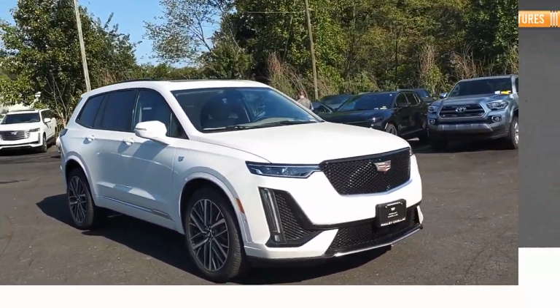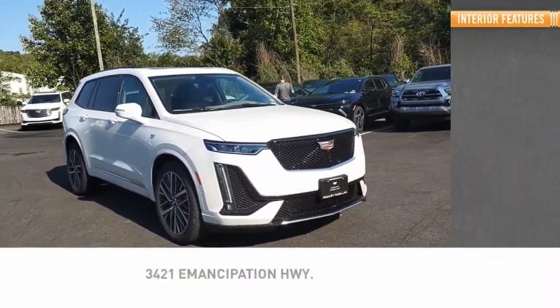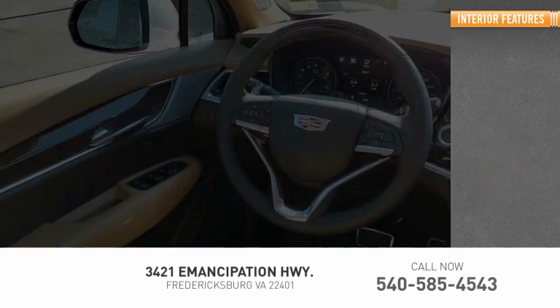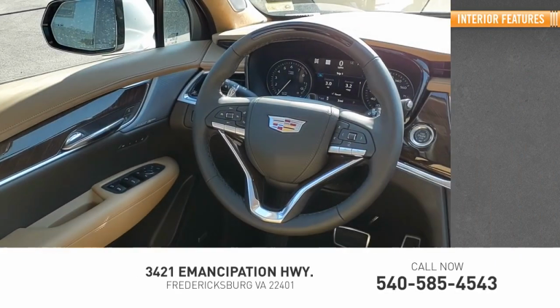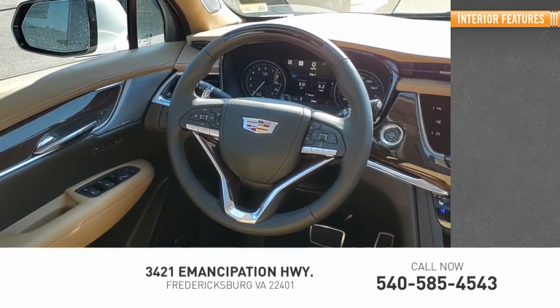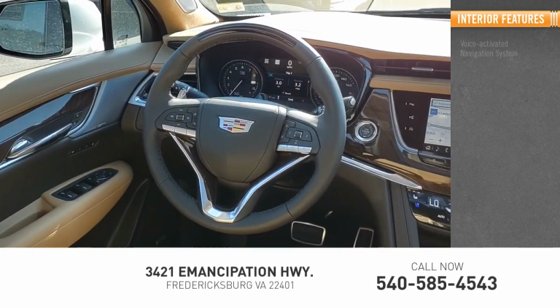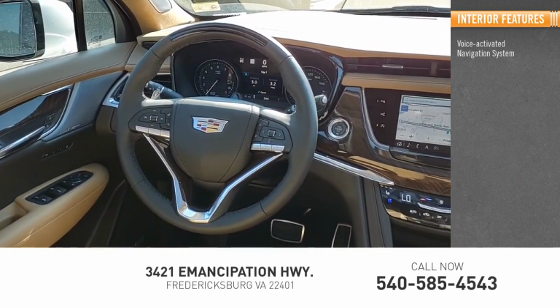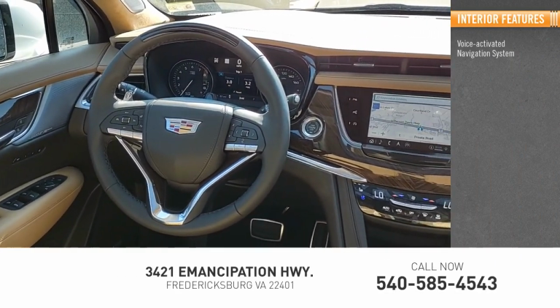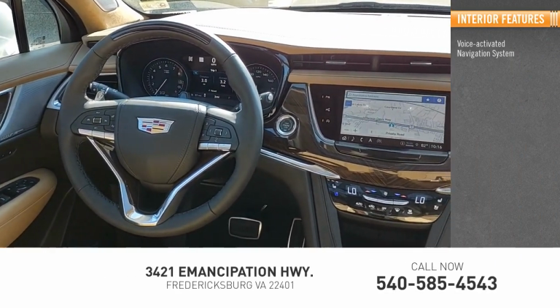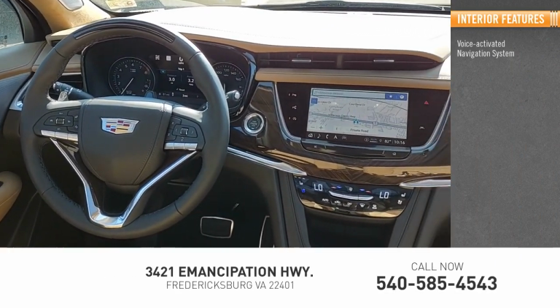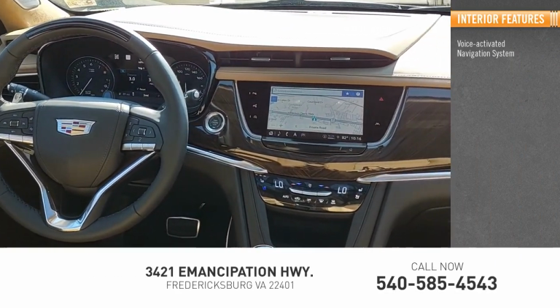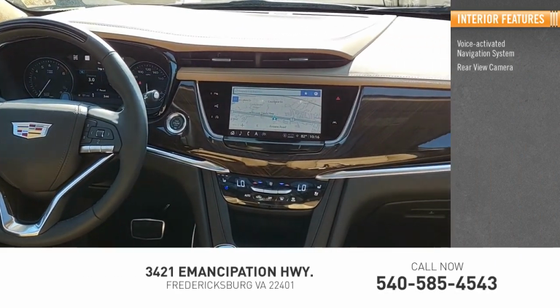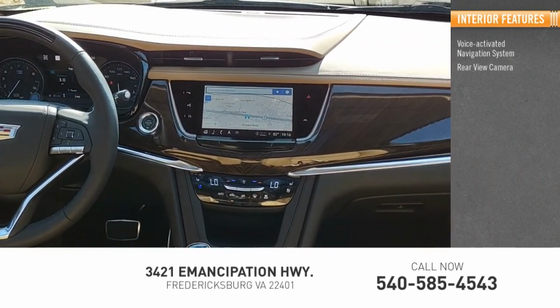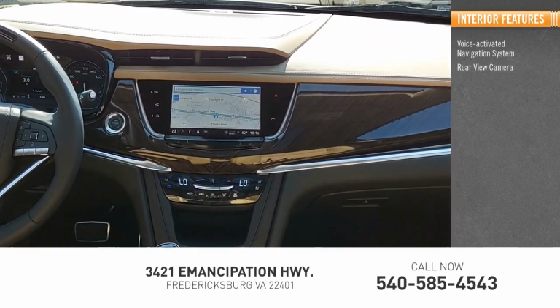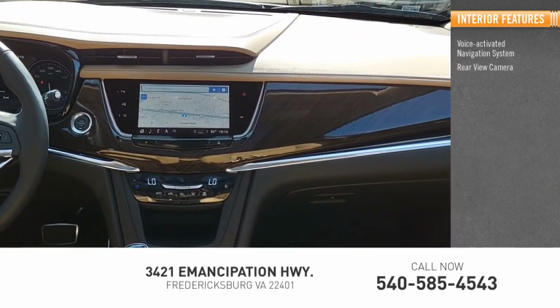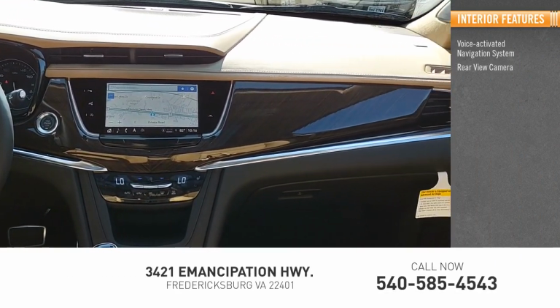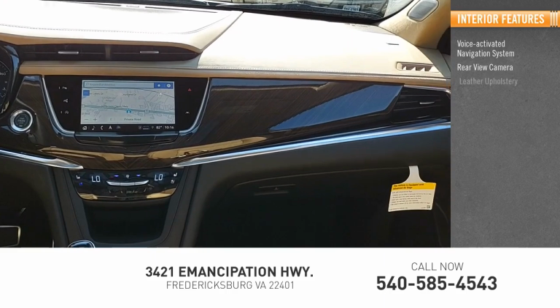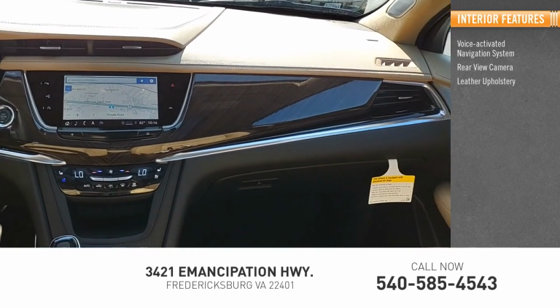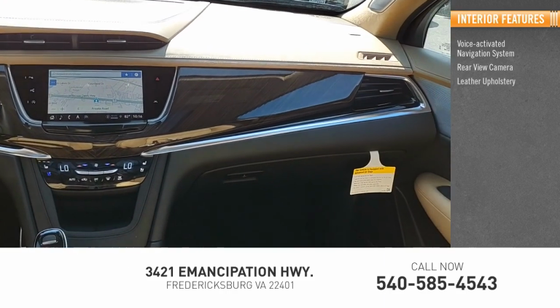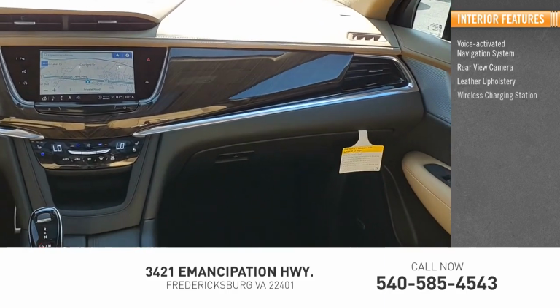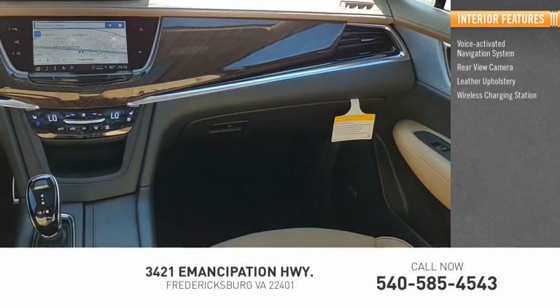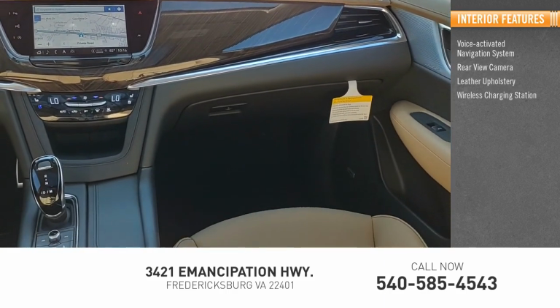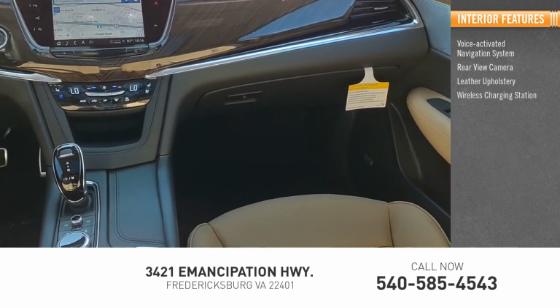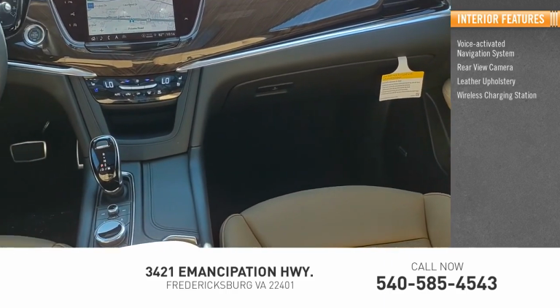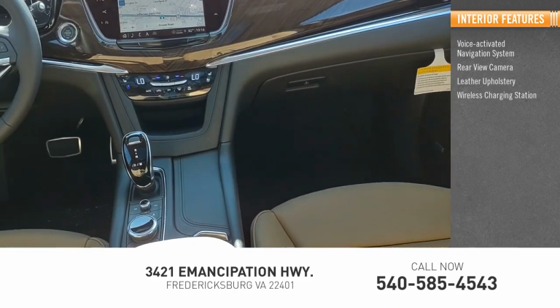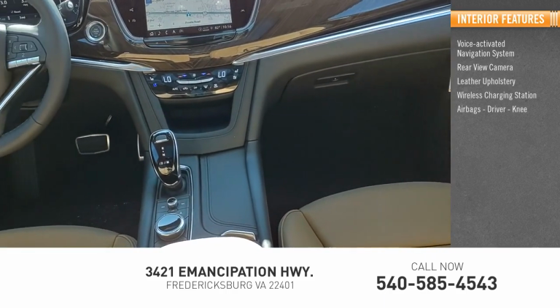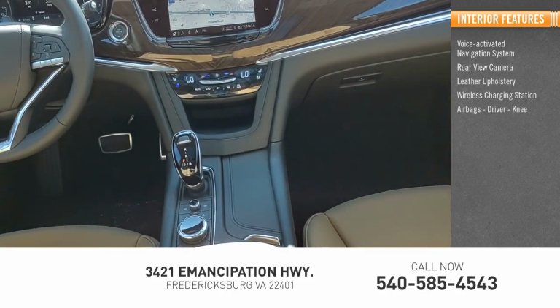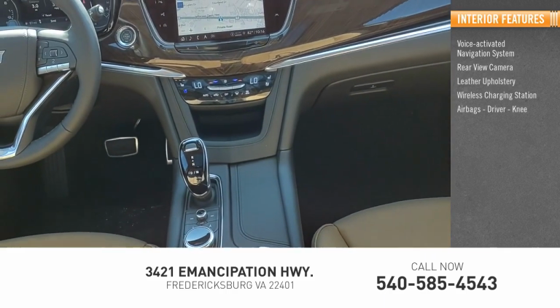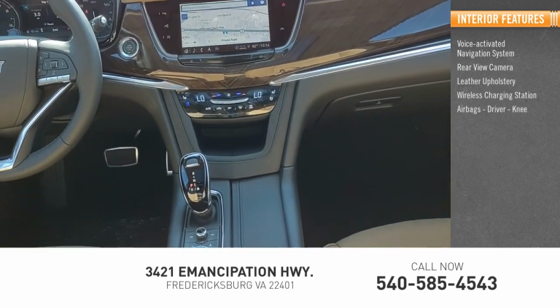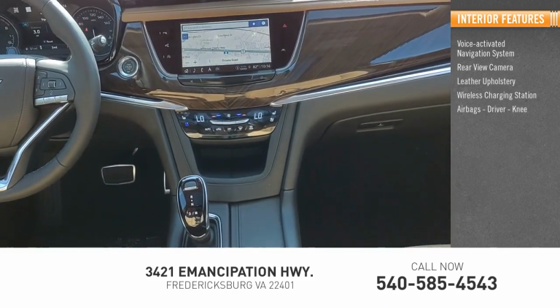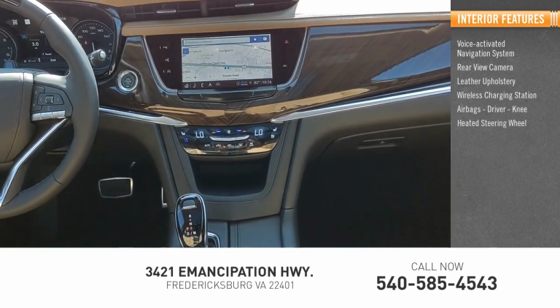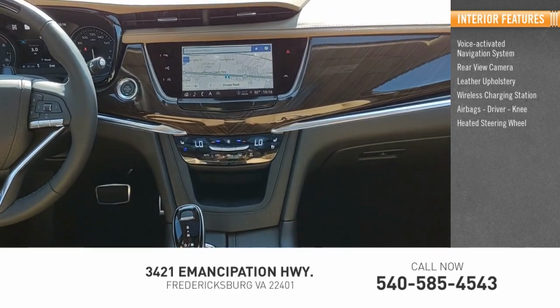Inside you'll find a voice-activated navigation system, rear-view camera, leather upholstery, wireless charging station, airbags — driver and knee — and a heated steering wheel.